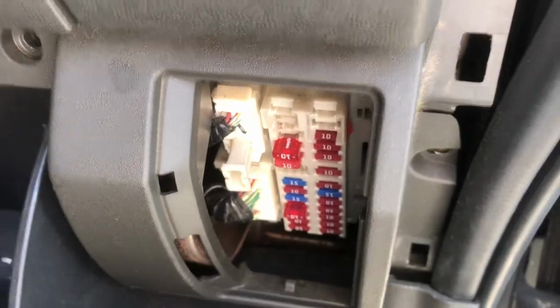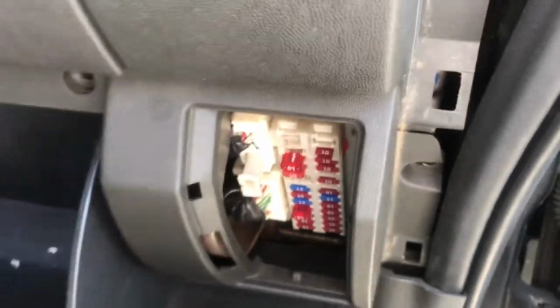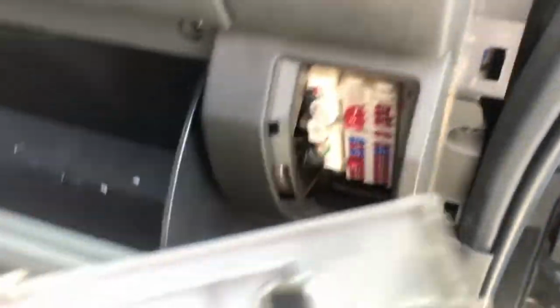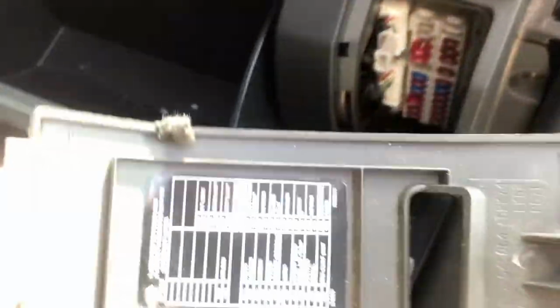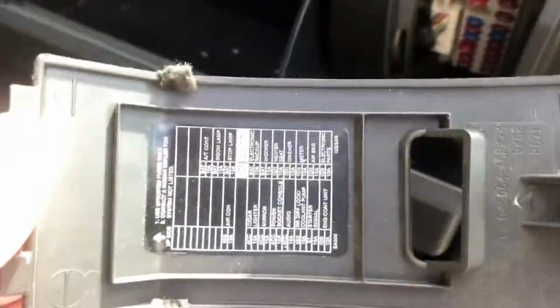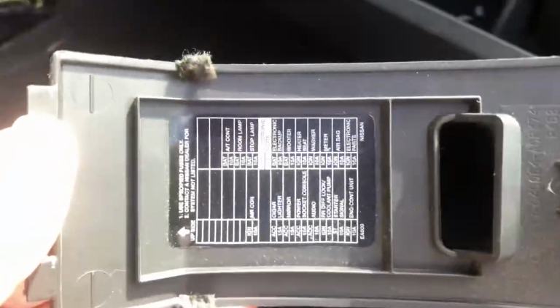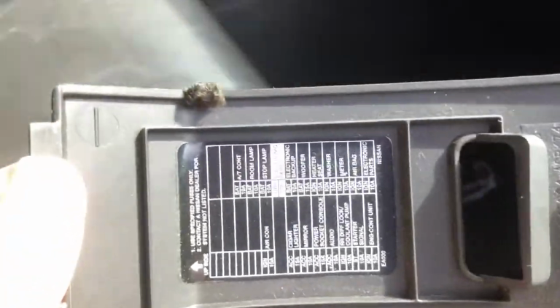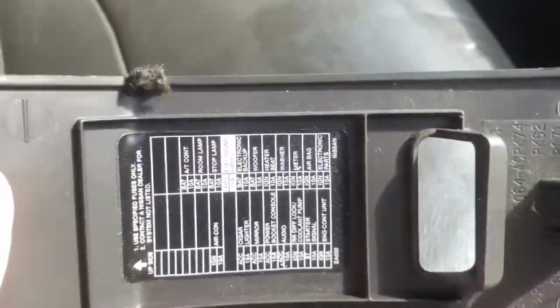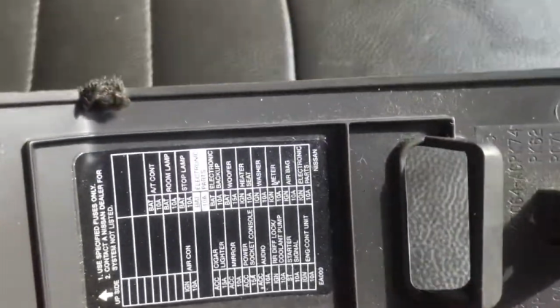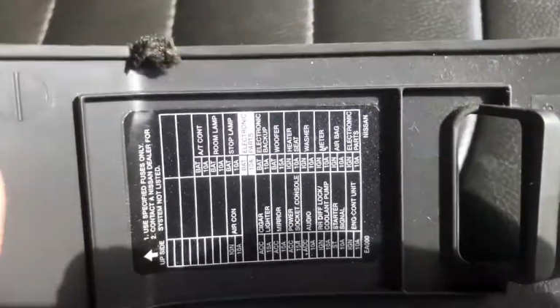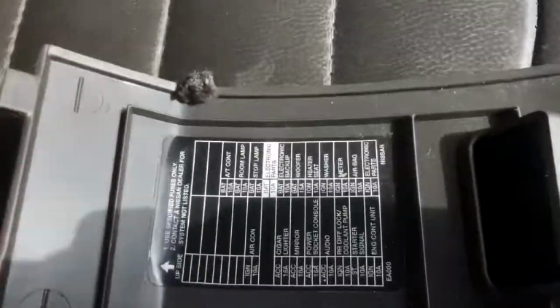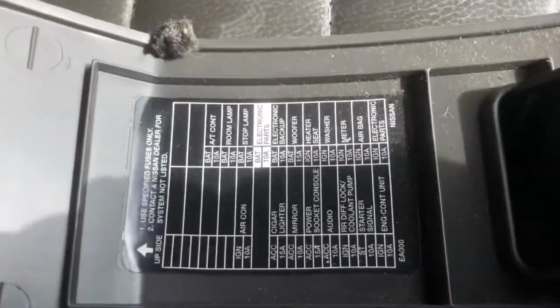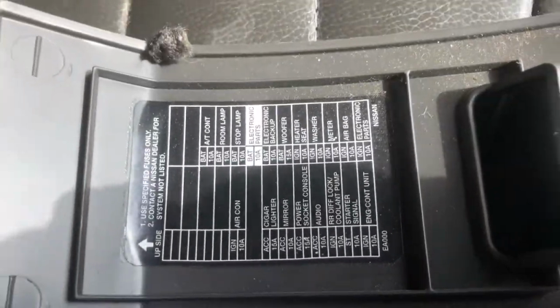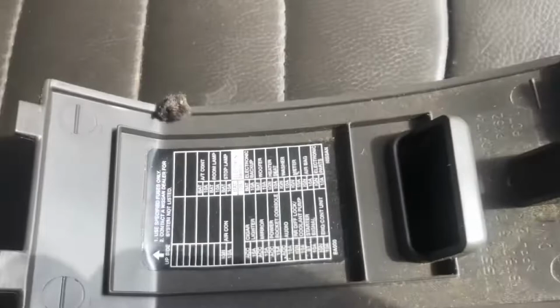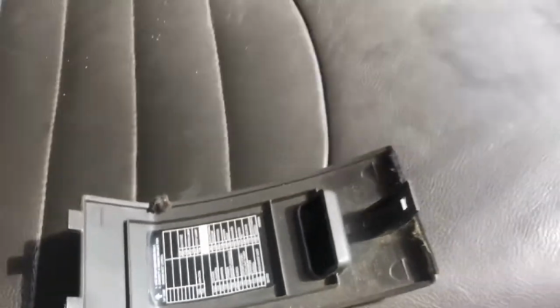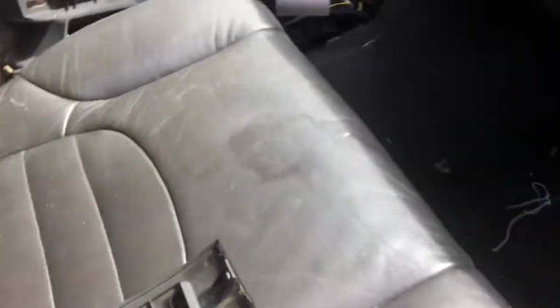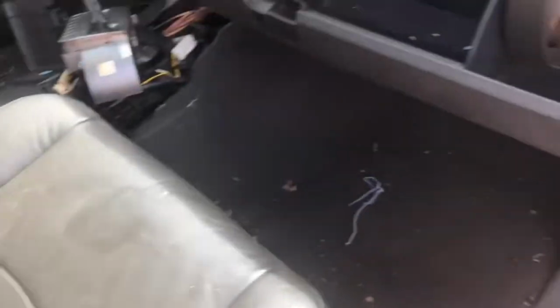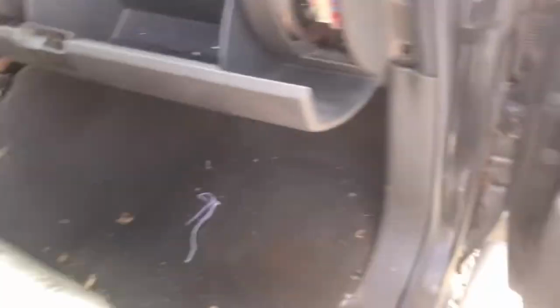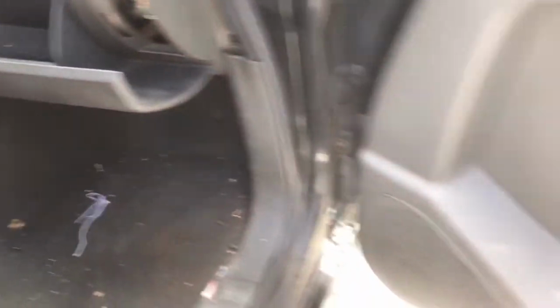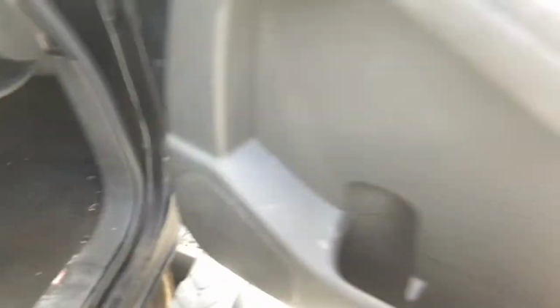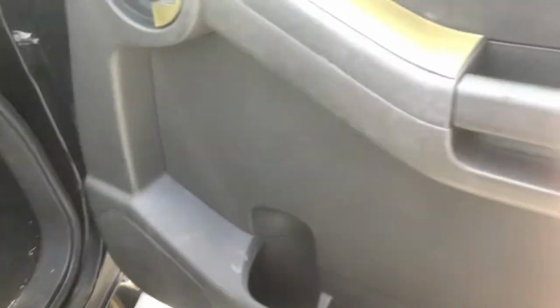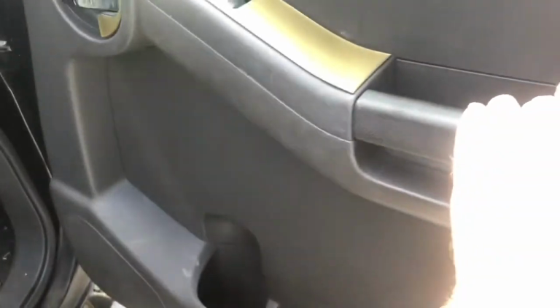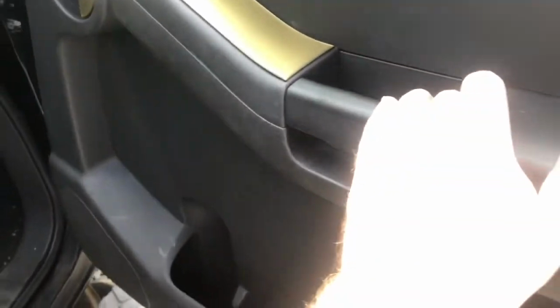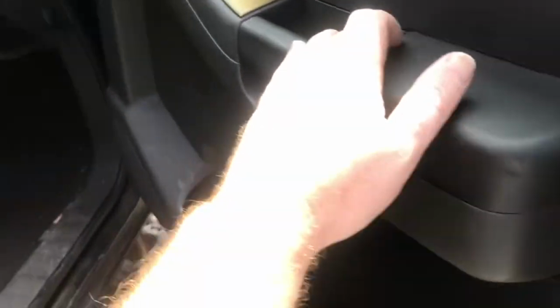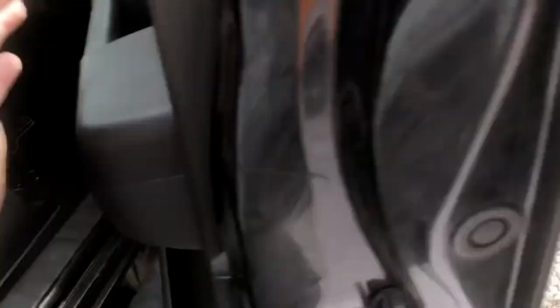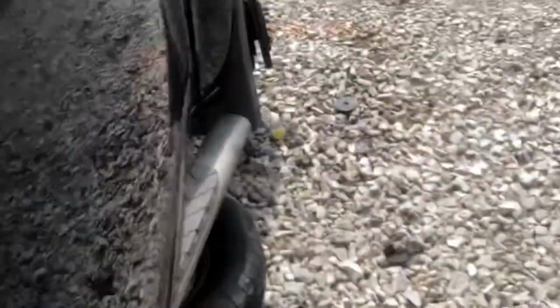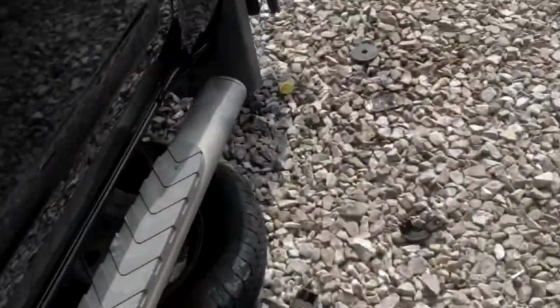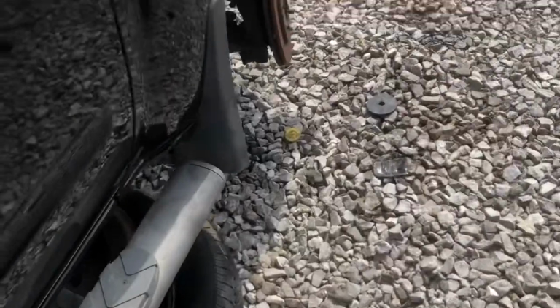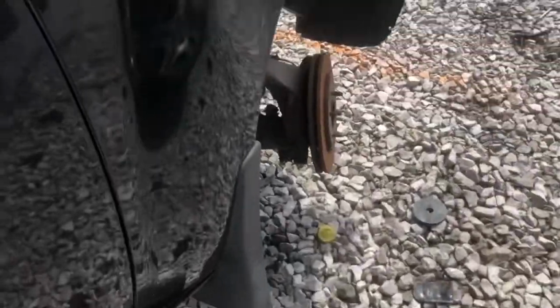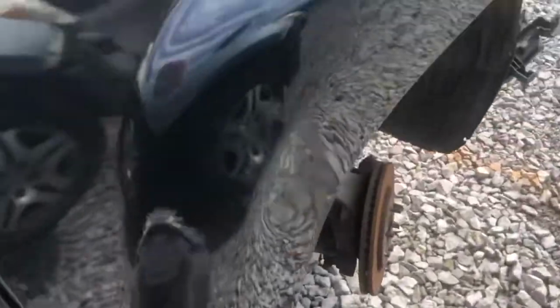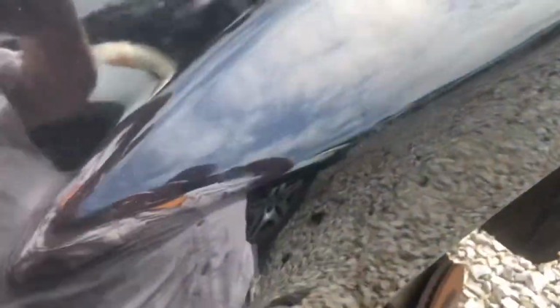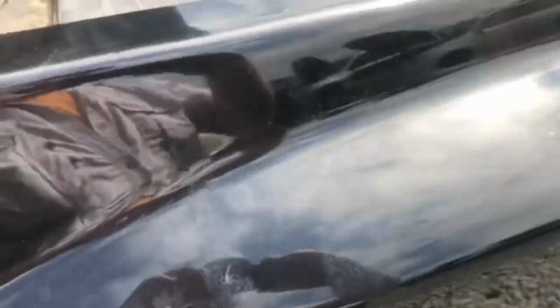The back side of this cover is labeled. There will also be a fuse box under the hood, on the passenger side.